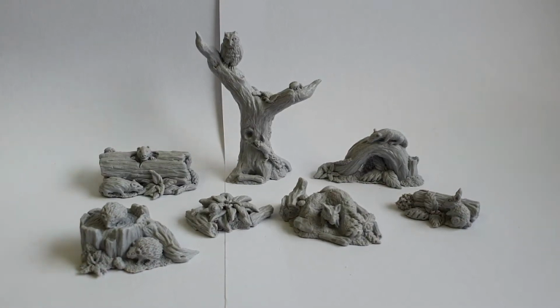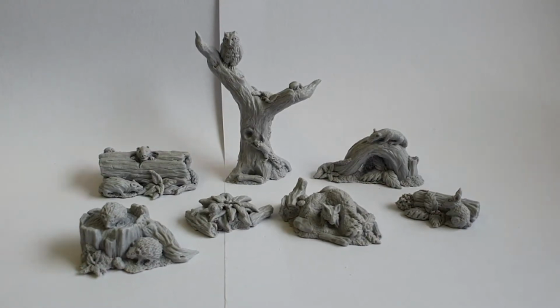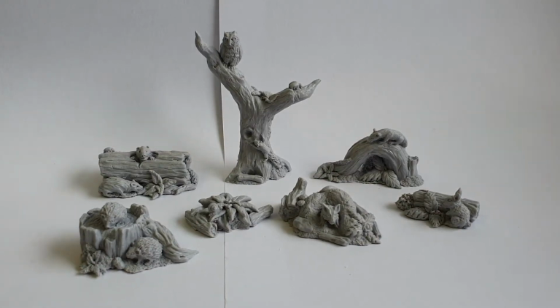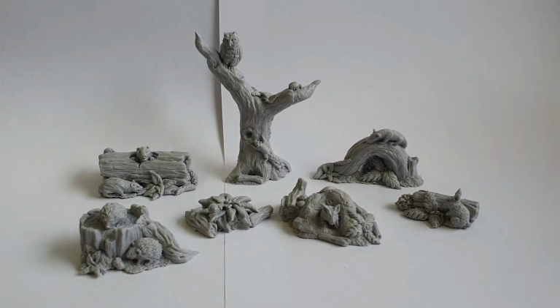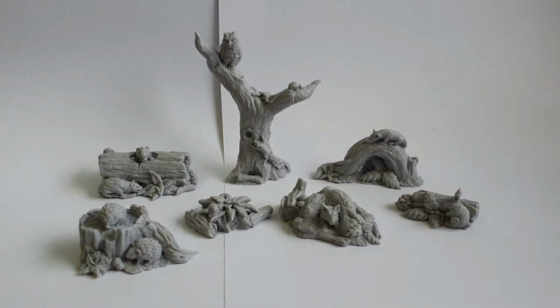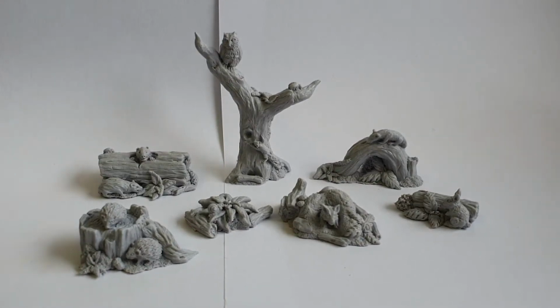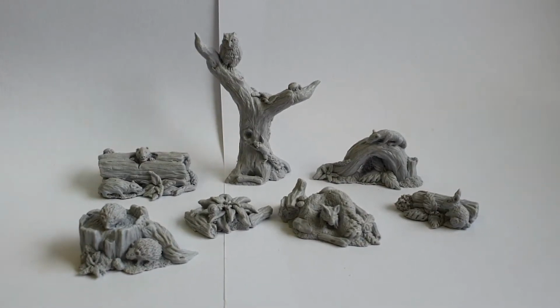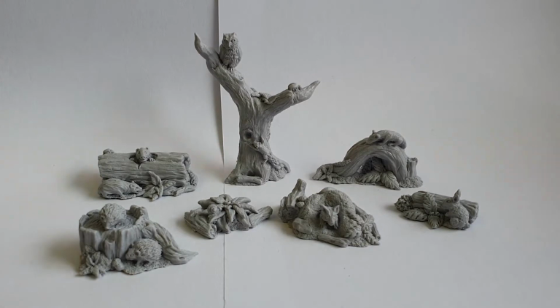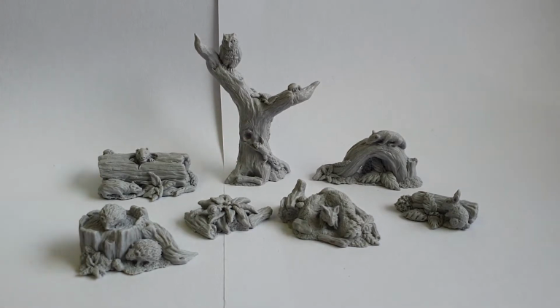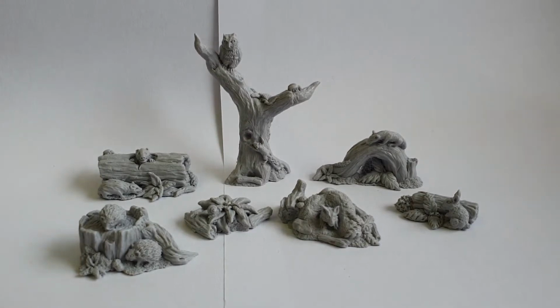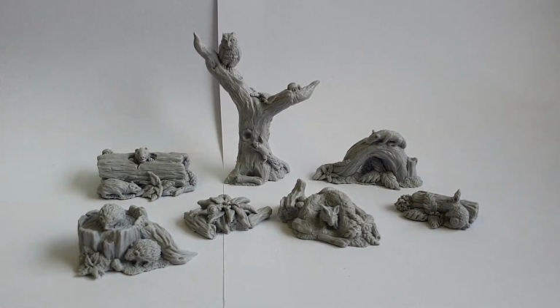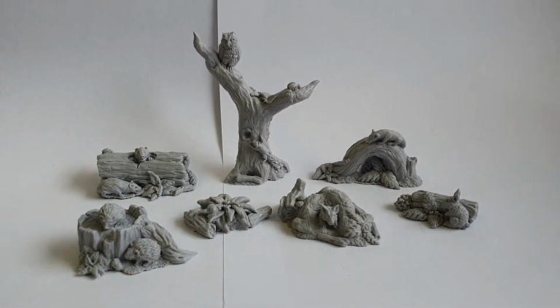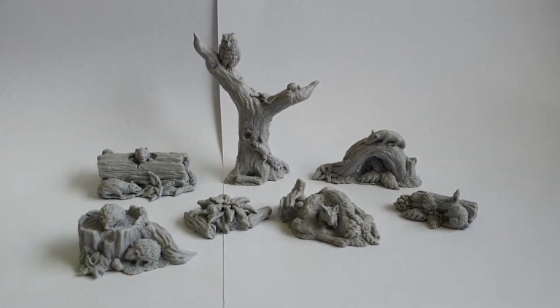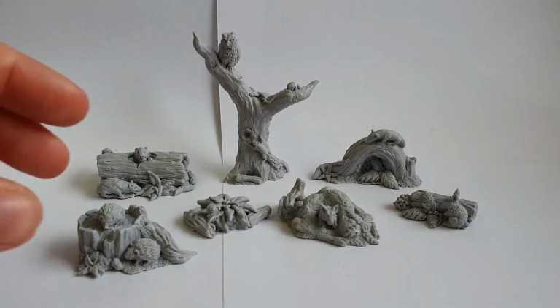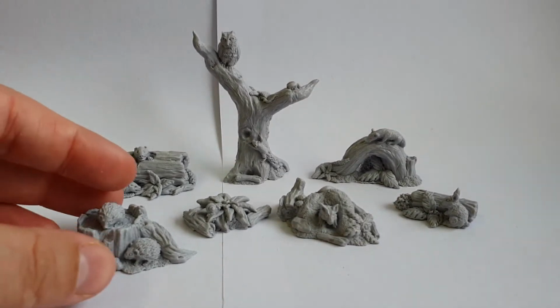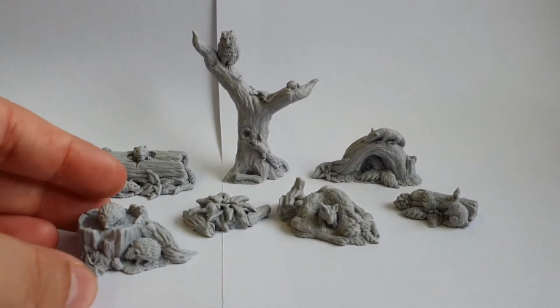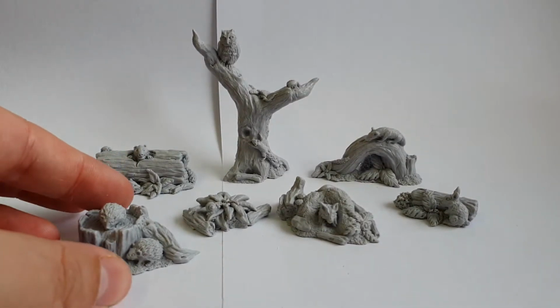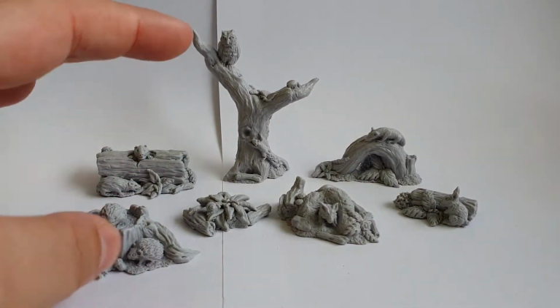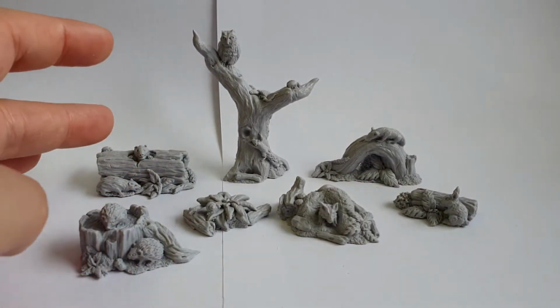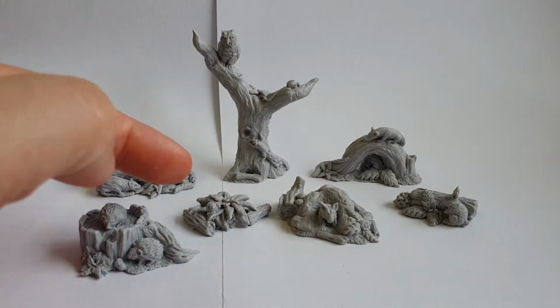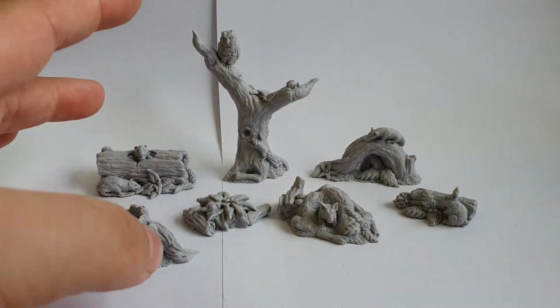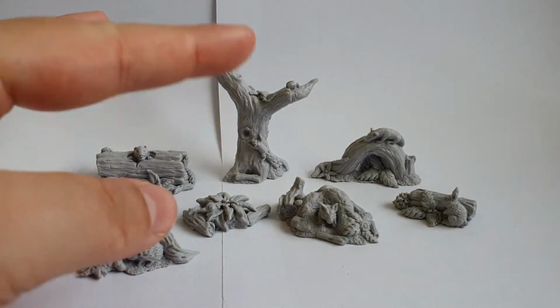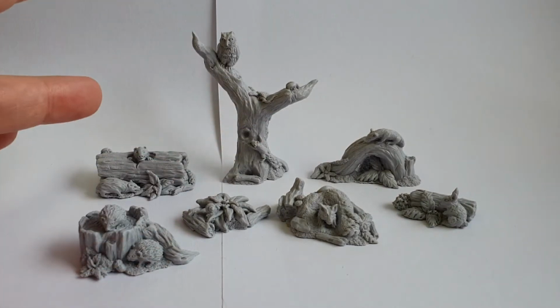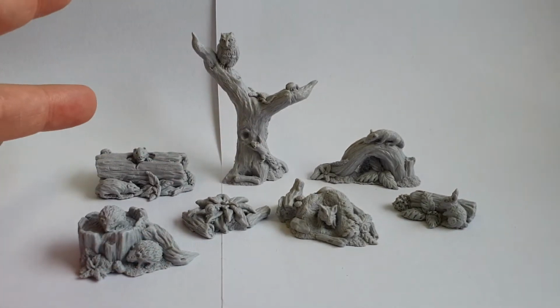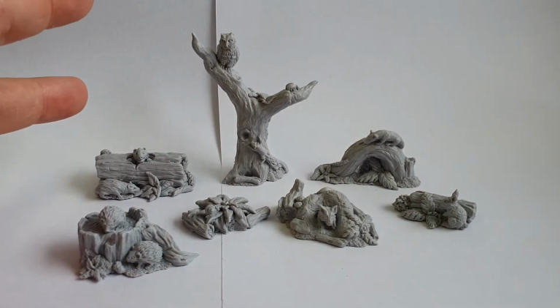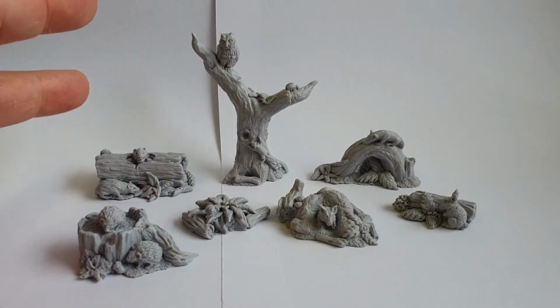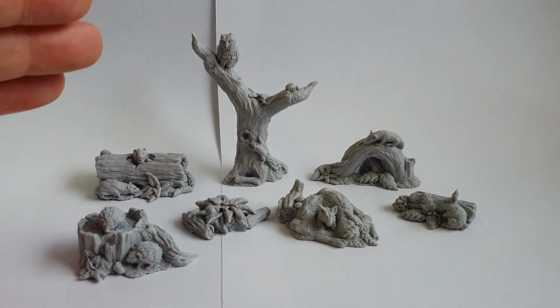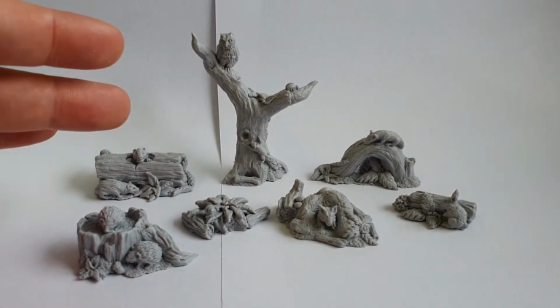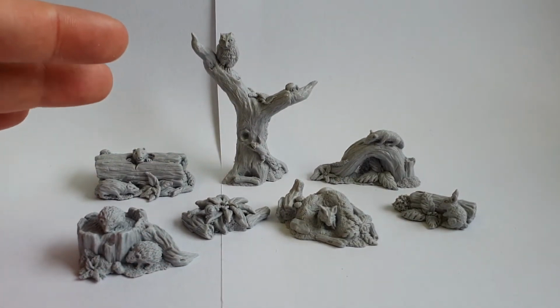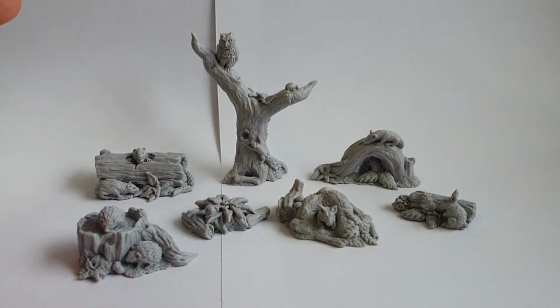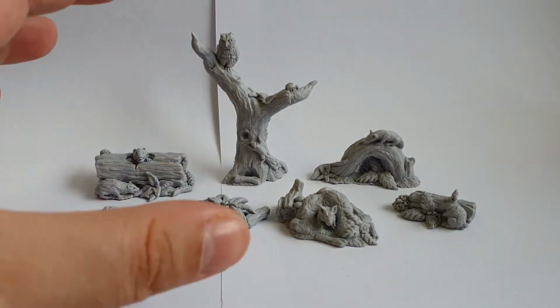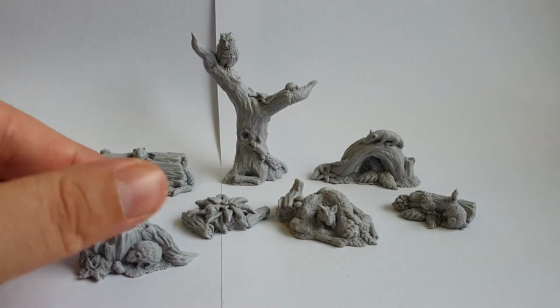Hello! Today we'll be looking at the woodland critters, one of my favorite packs possibly of all time ever. What do we get? Four, five, six, seven pieces — seven clumps. You get the animals and you get the woodland bits.